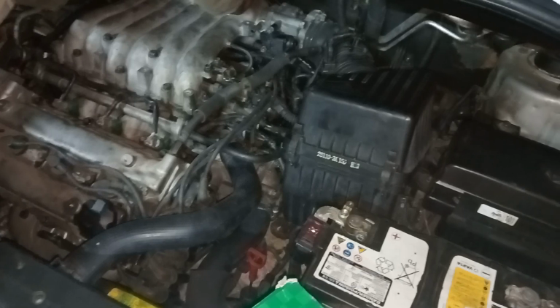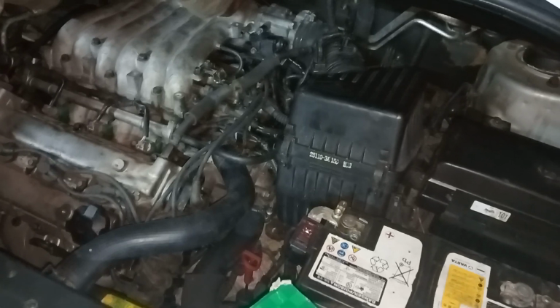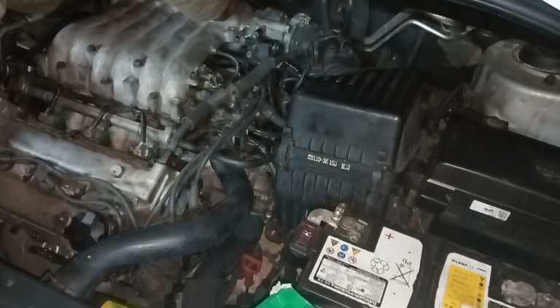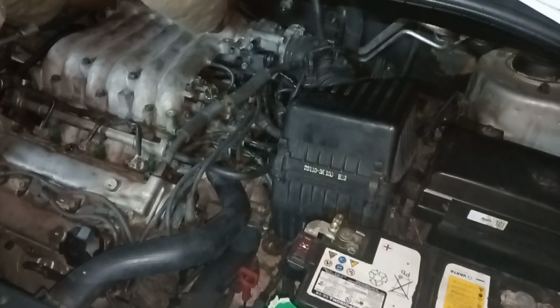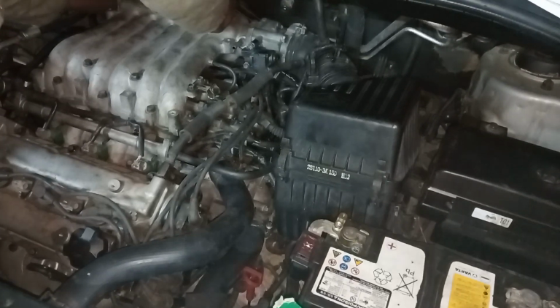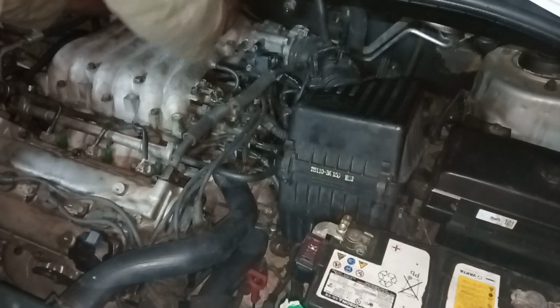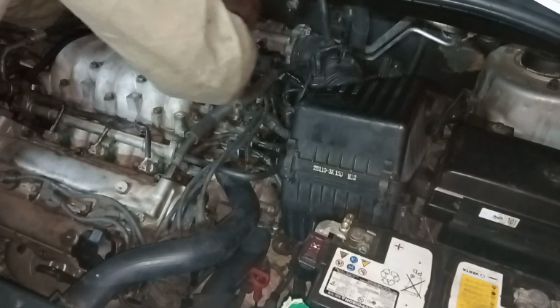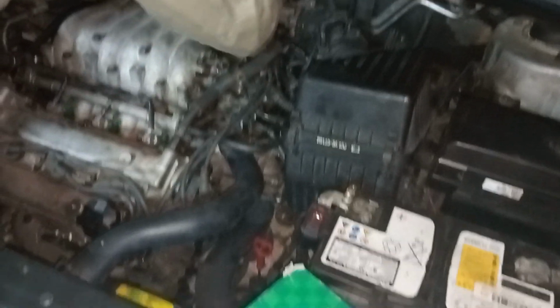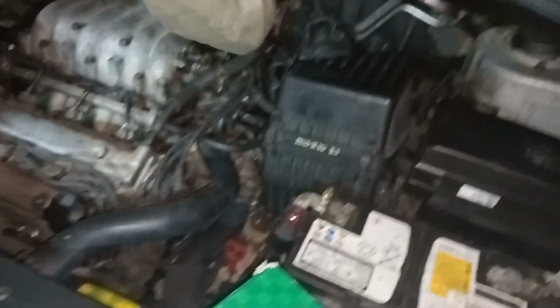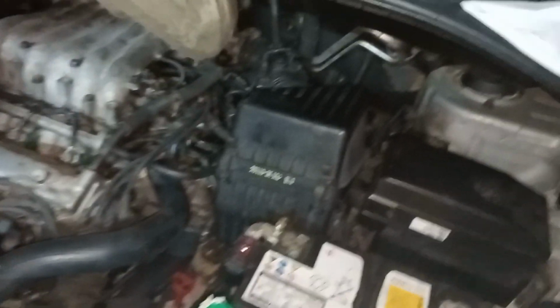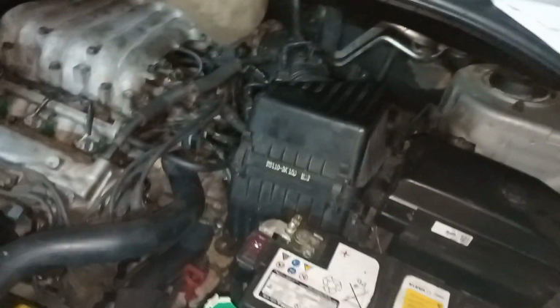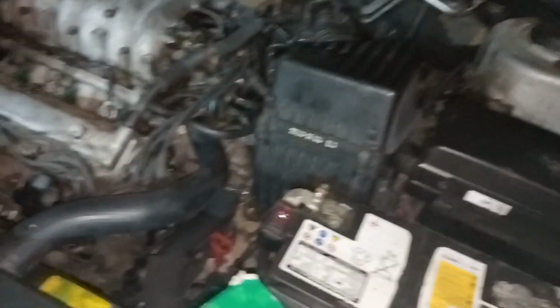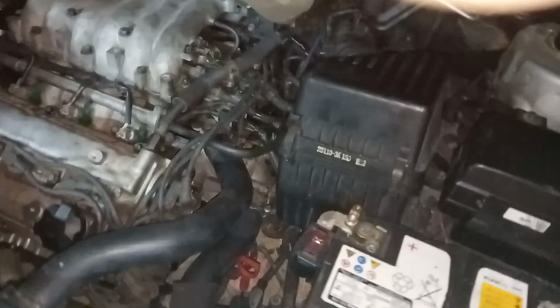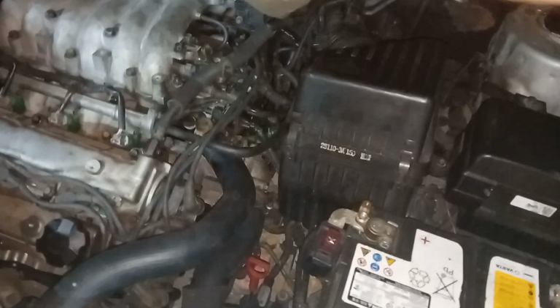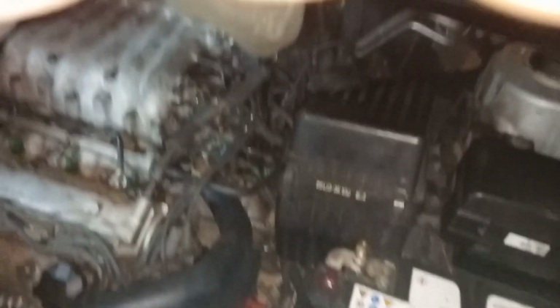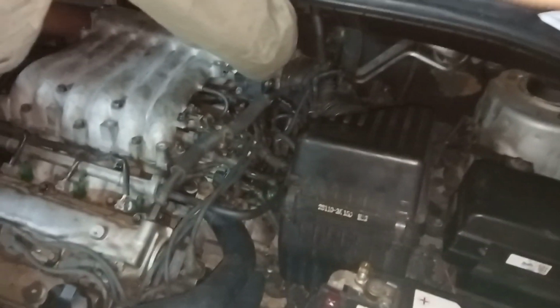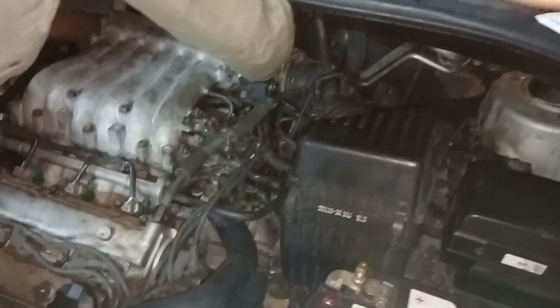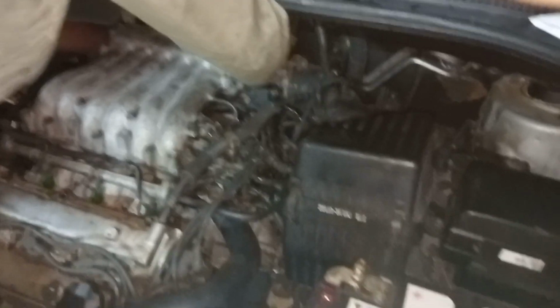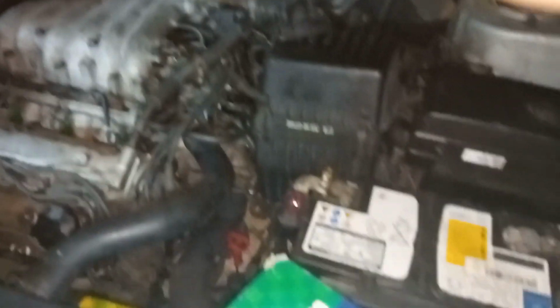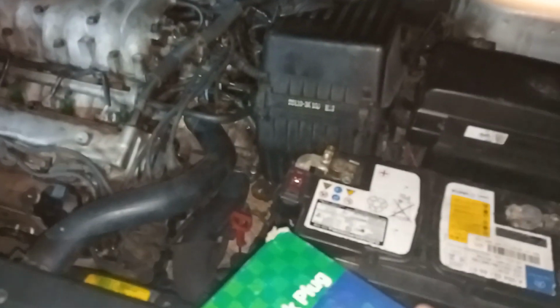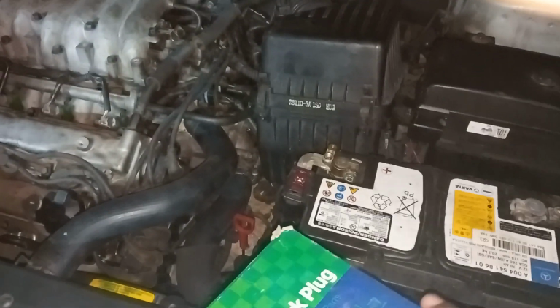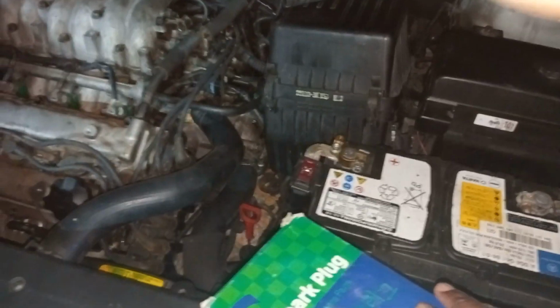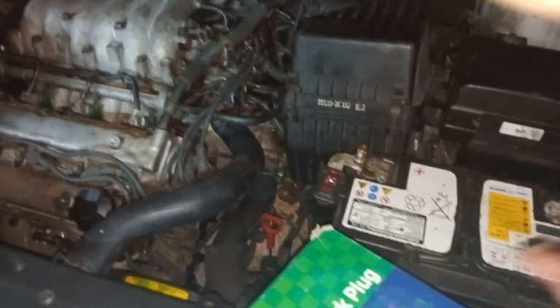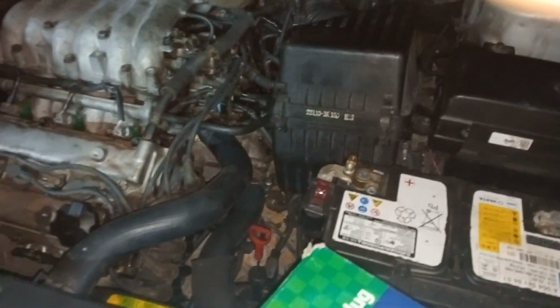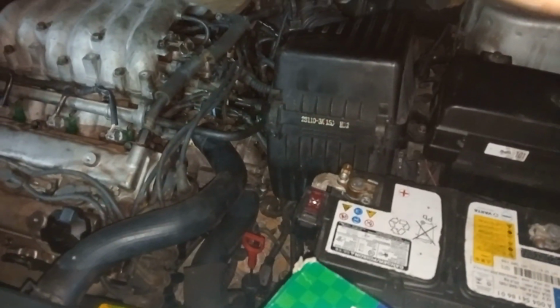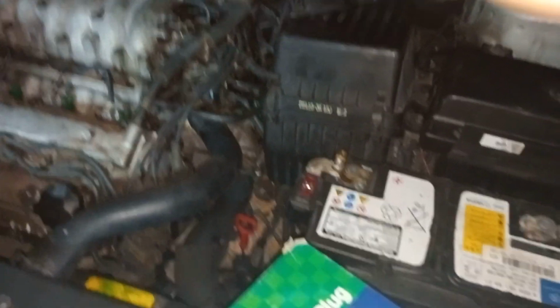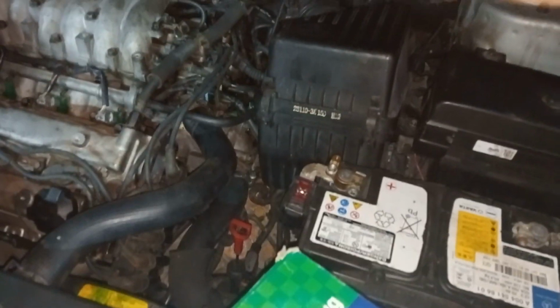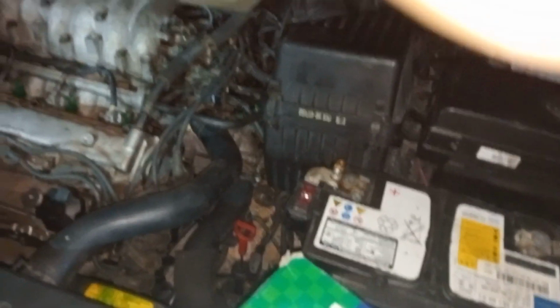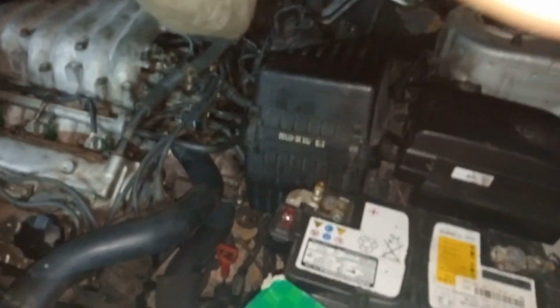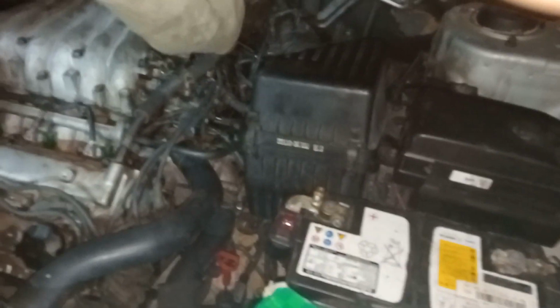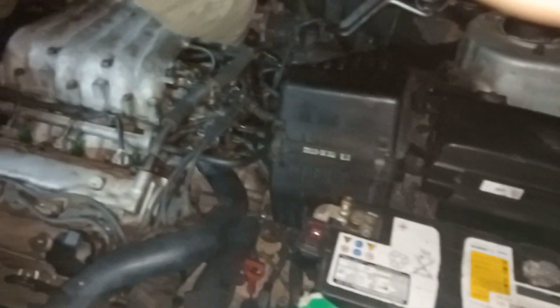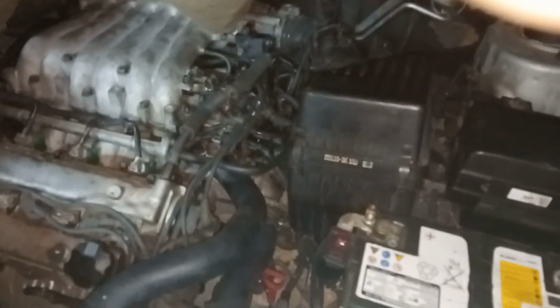Hi everyone, welcome to a new video. Today I'm going to show you how to replace your spark plug cable when your car is jacking. Sometimes when you're driving it's shaking and all that.